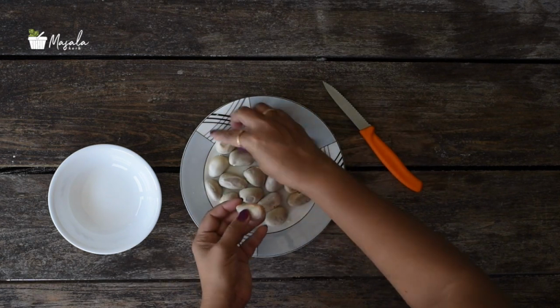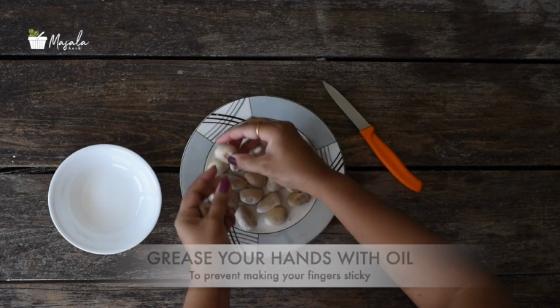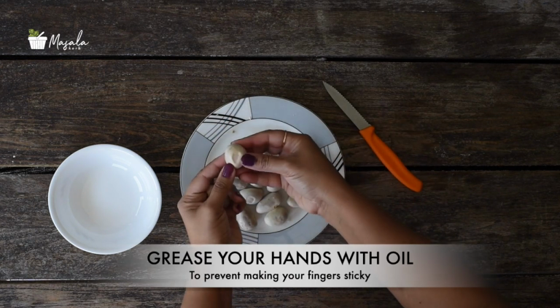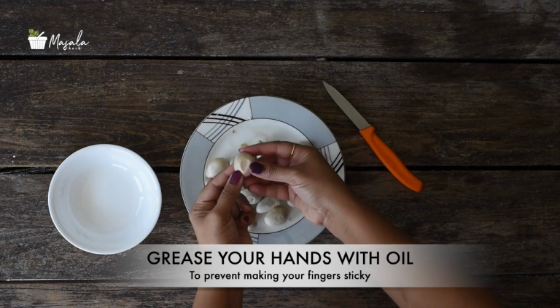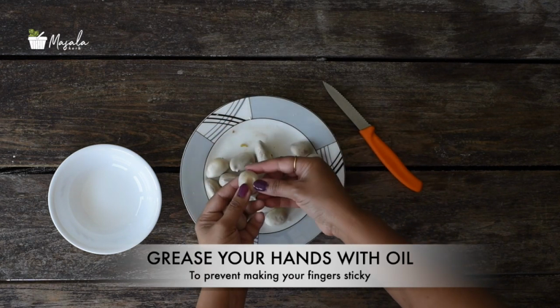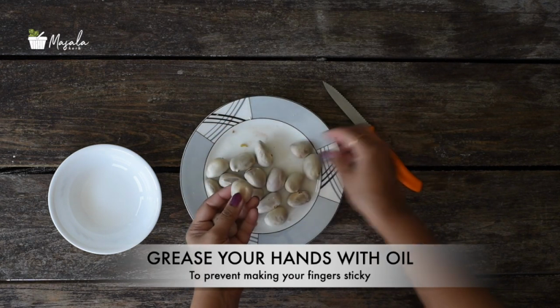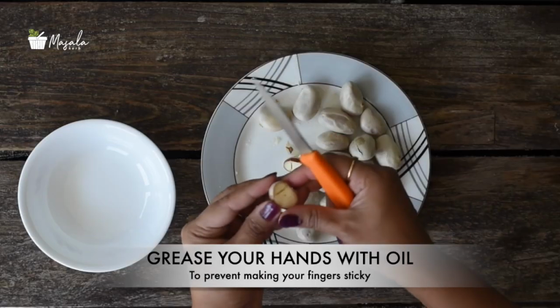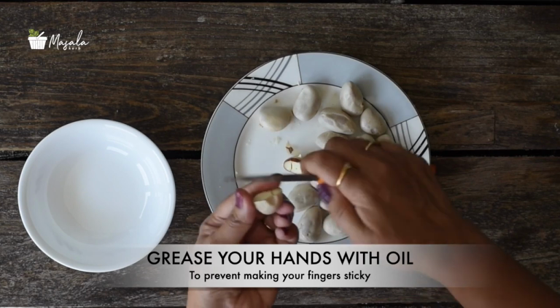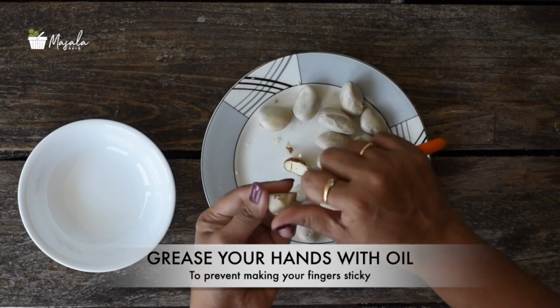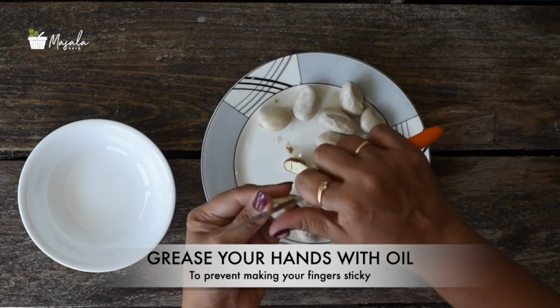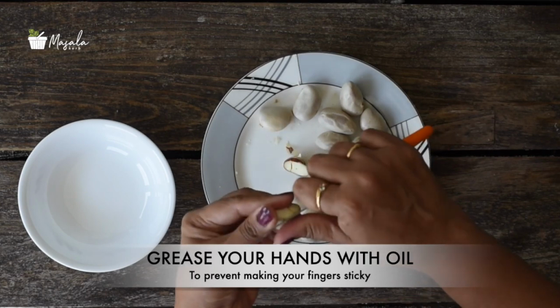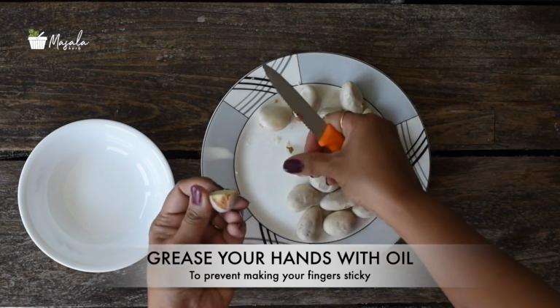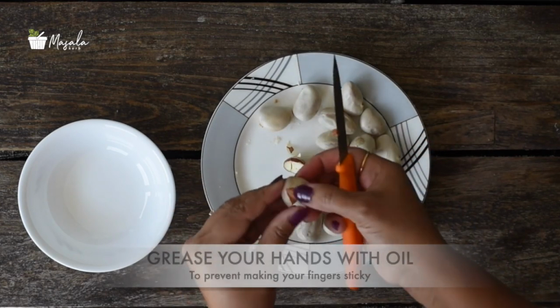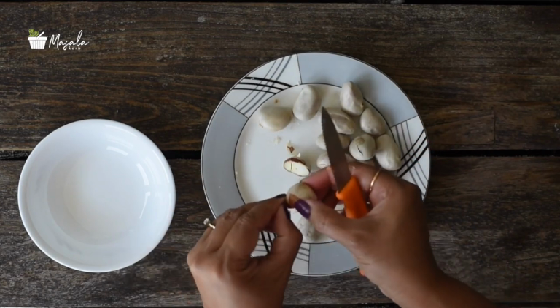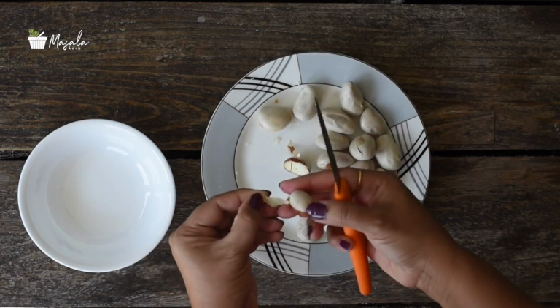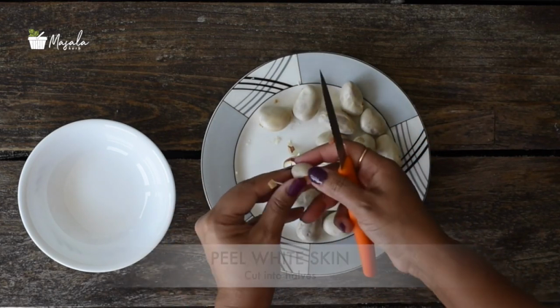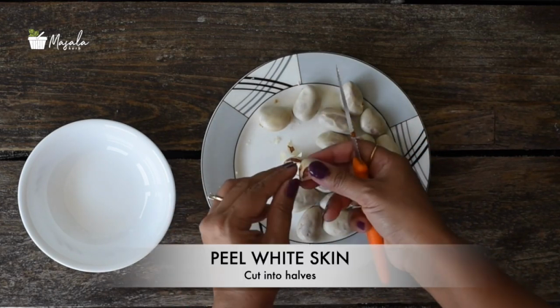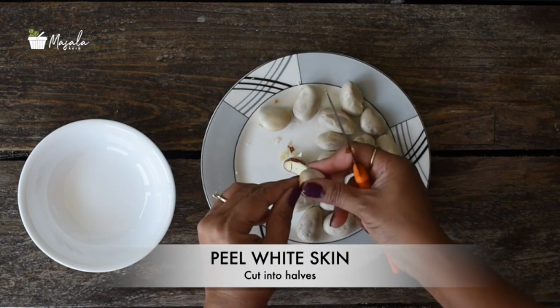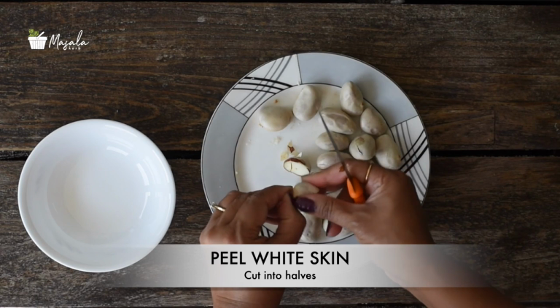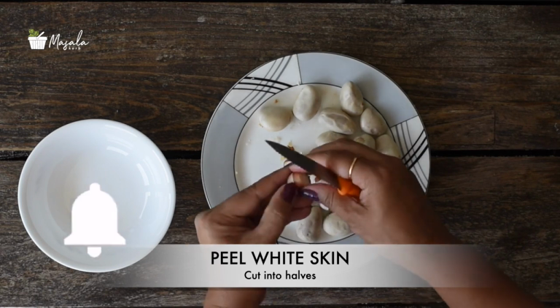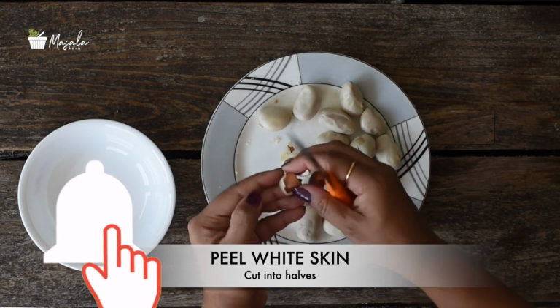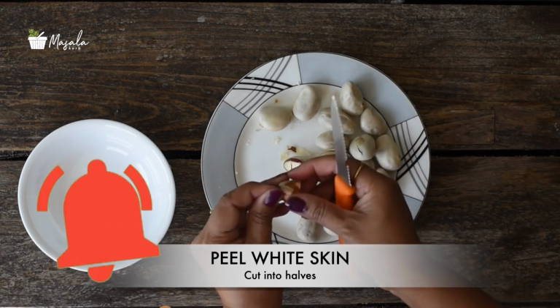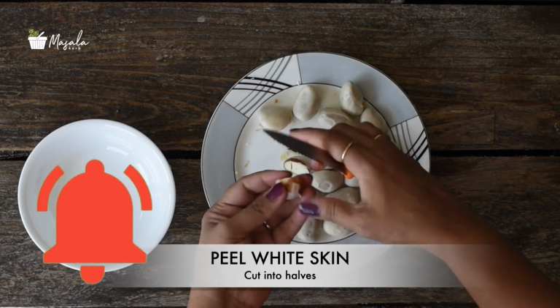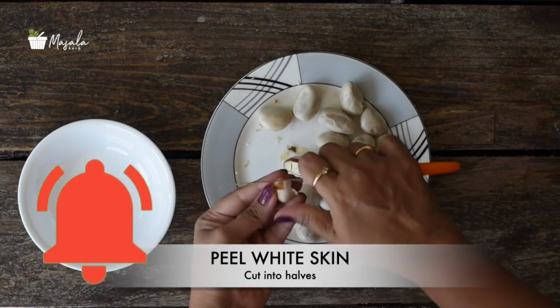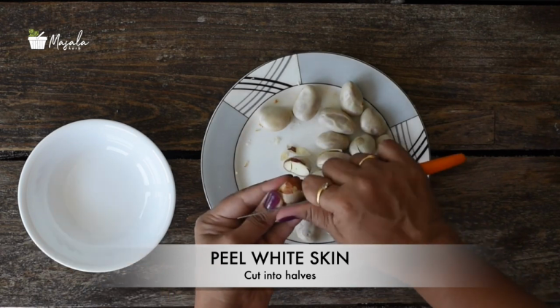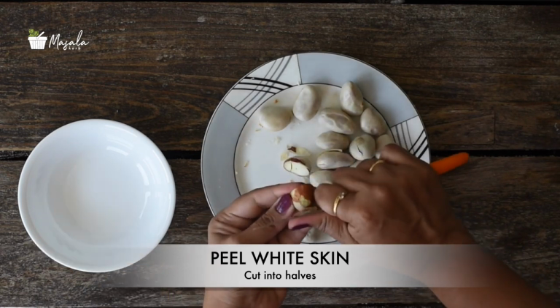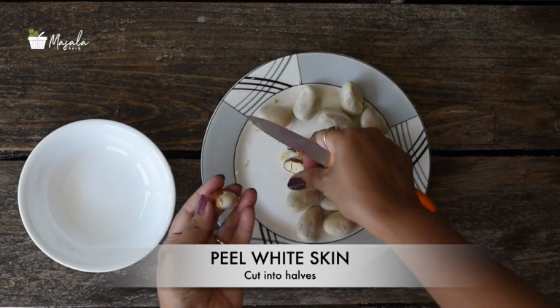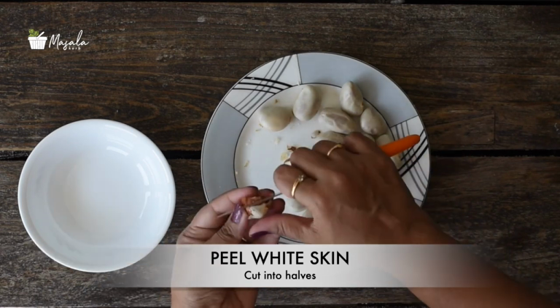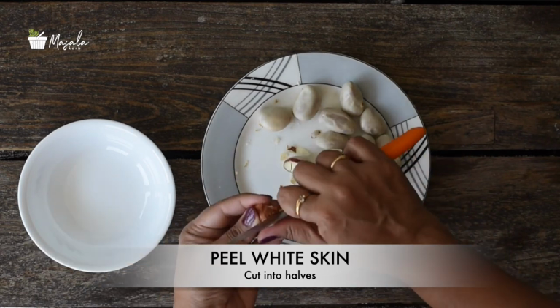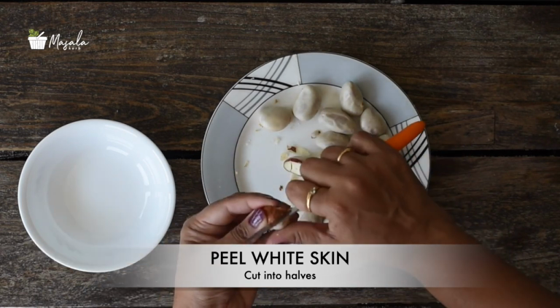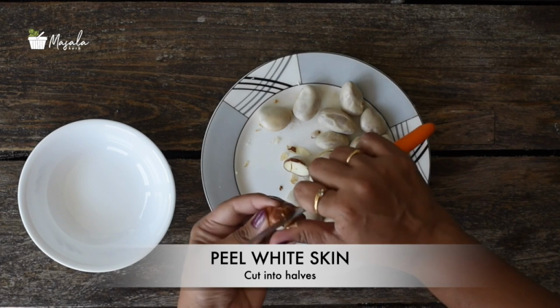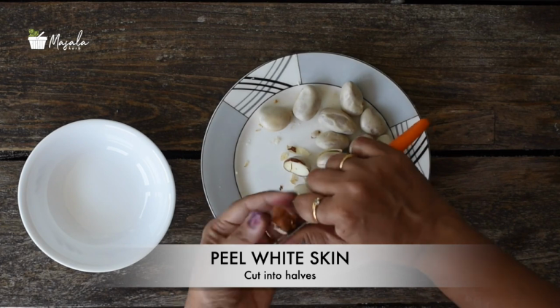Today I am going to microwave them. Make sure that you grease your fingertips with oil before removing the papery white skin to prevent the milk from making your fingers sticky. Cut each seed into two halves horizontally, peel the thin white film-like skin off the seeds to show the brown skin below, and keep them aside.